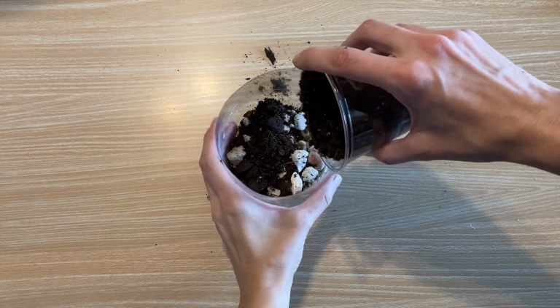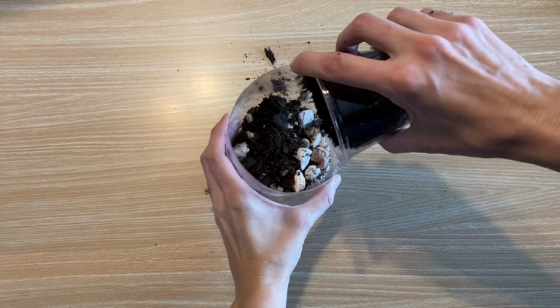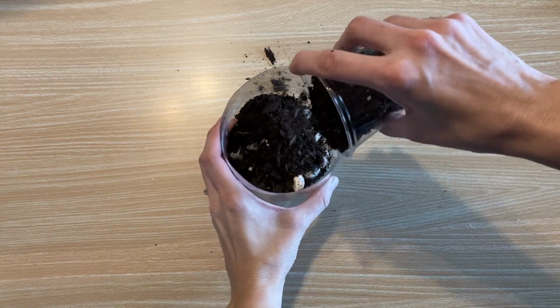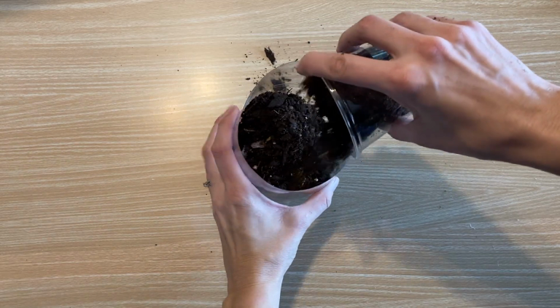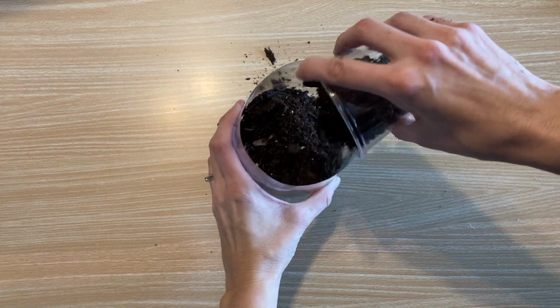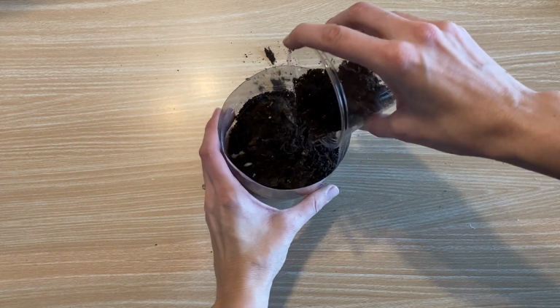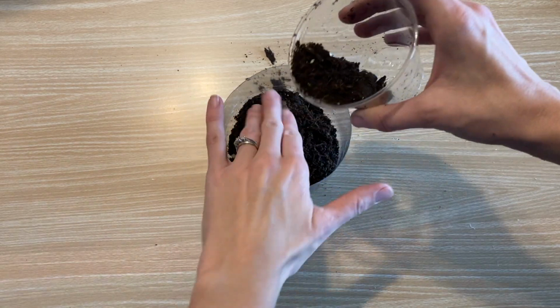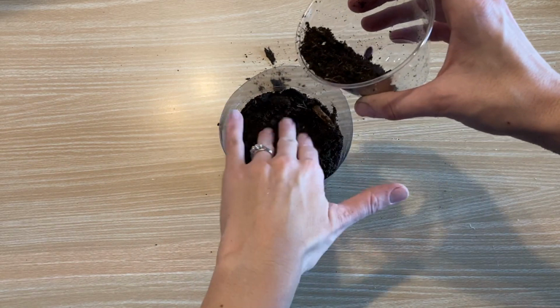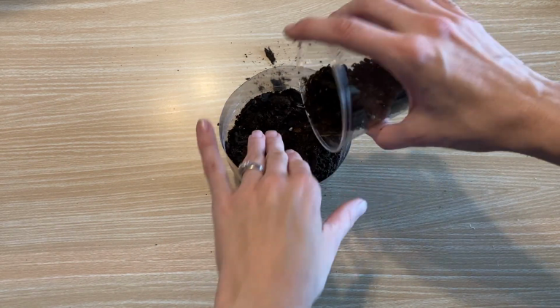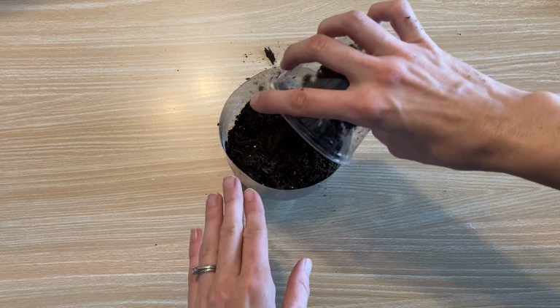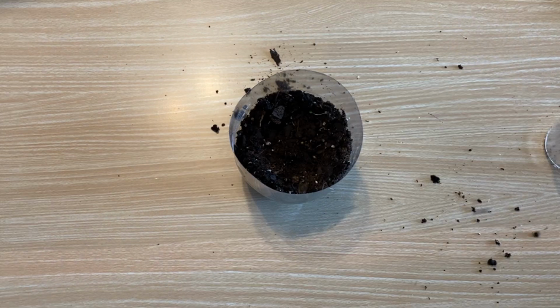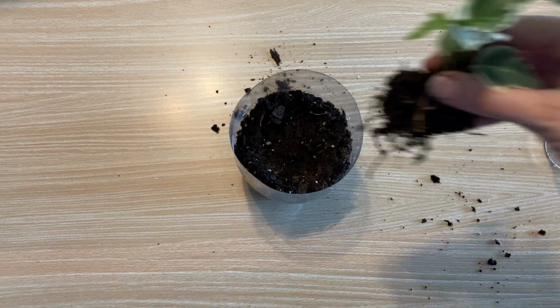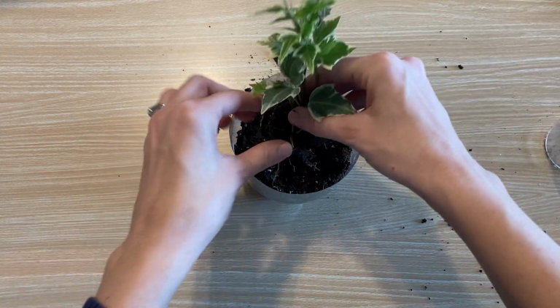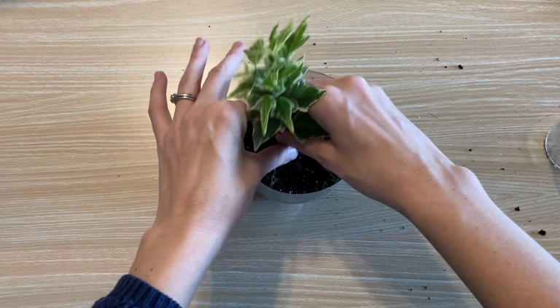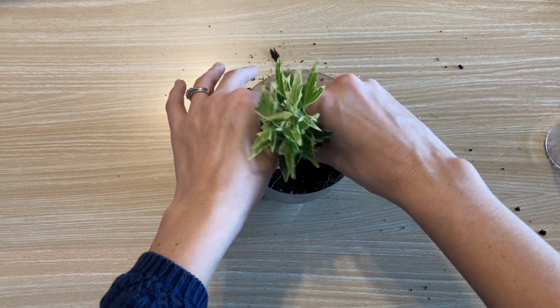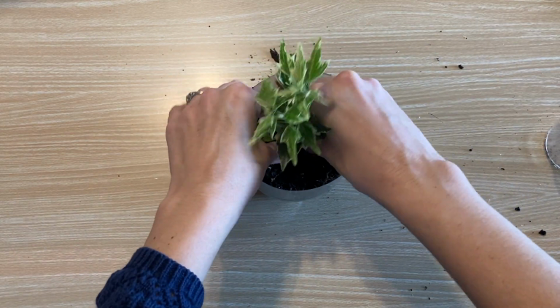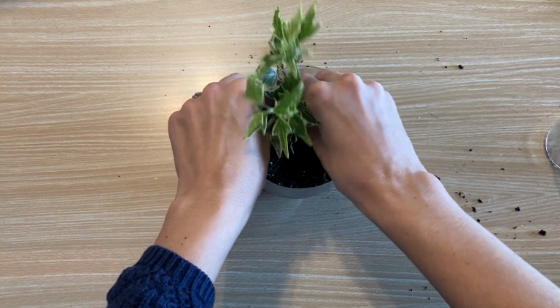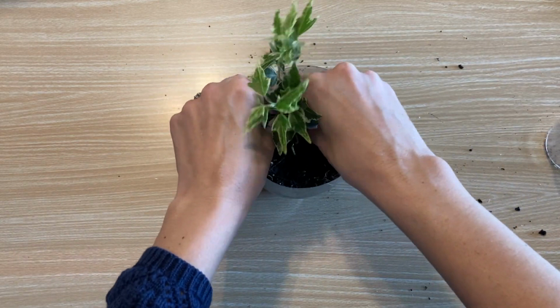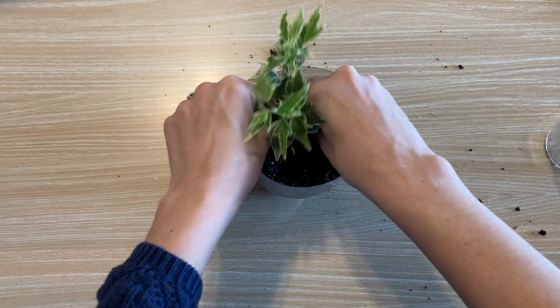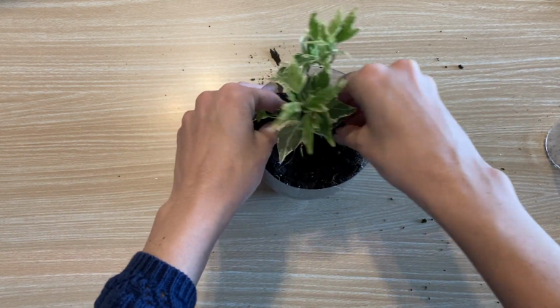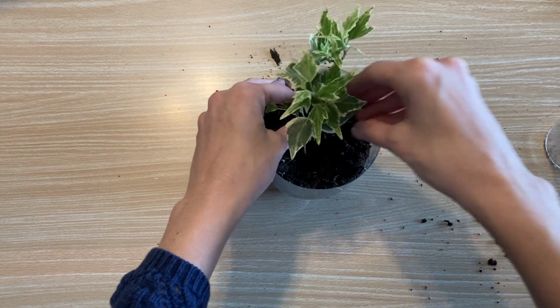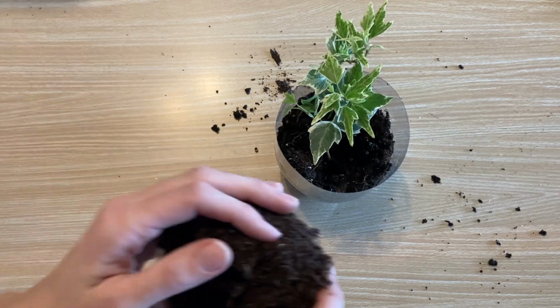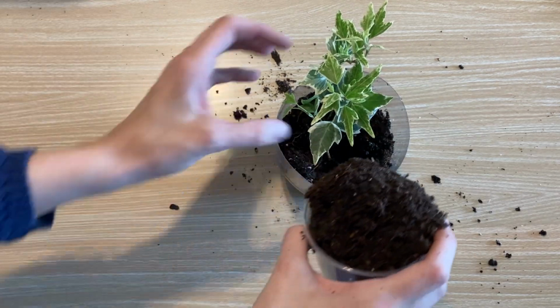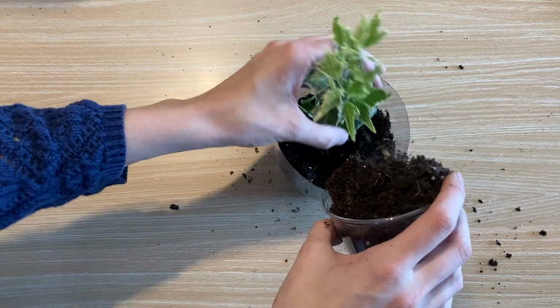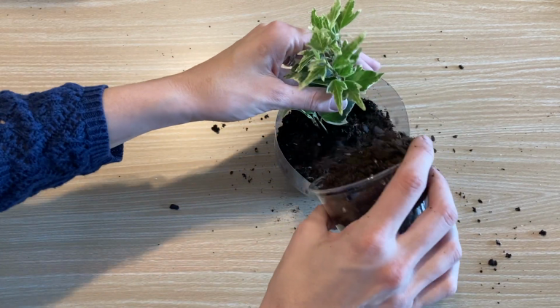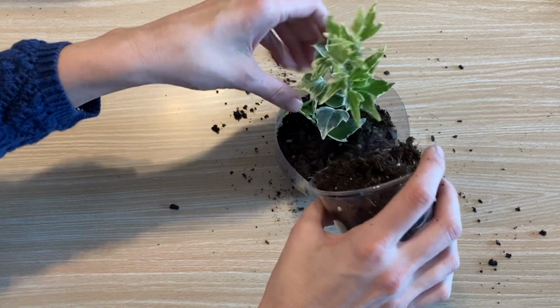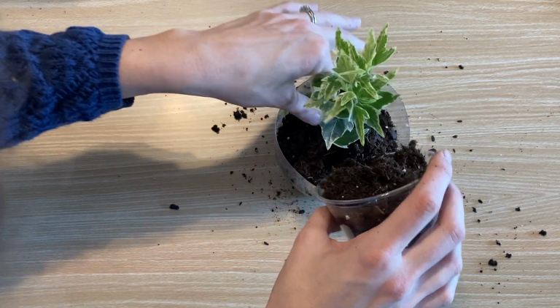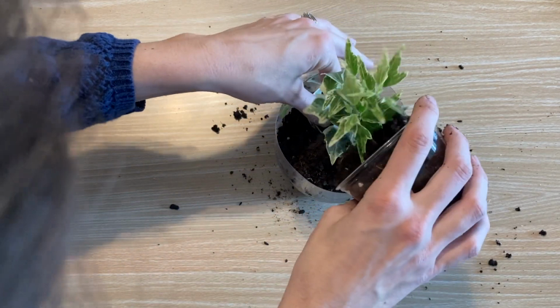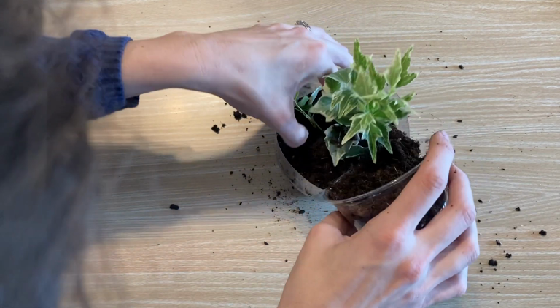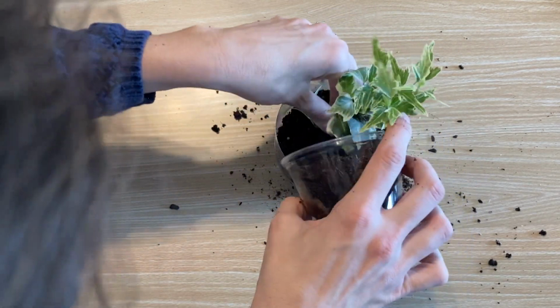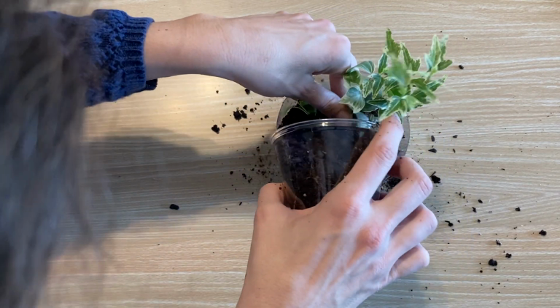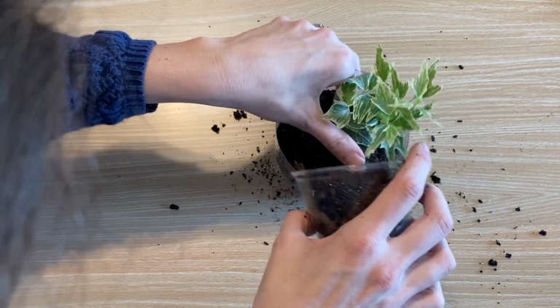Put some soil in the bottom of the bottle on top of the rocks and then add your plant. Put some more soil on top to bury the roots of your plant and keep it in place.